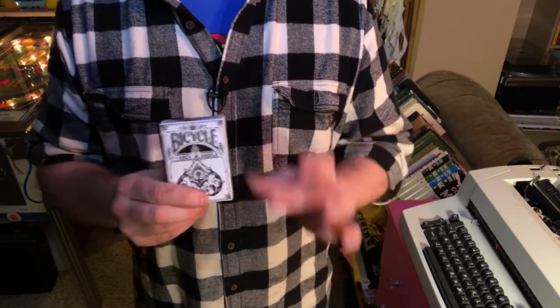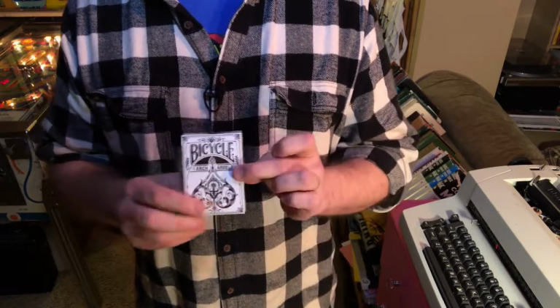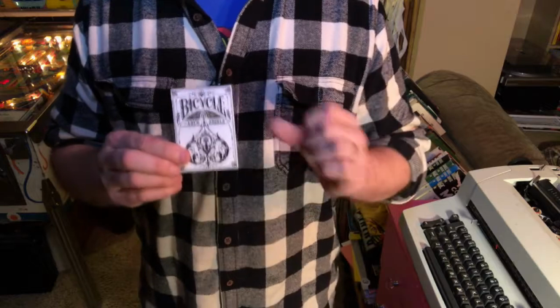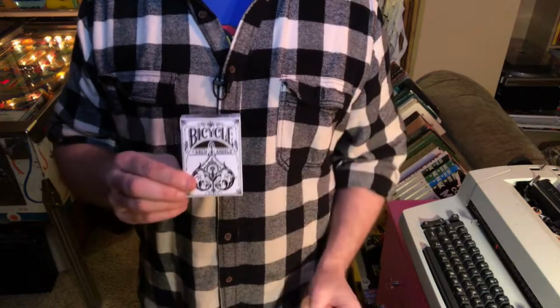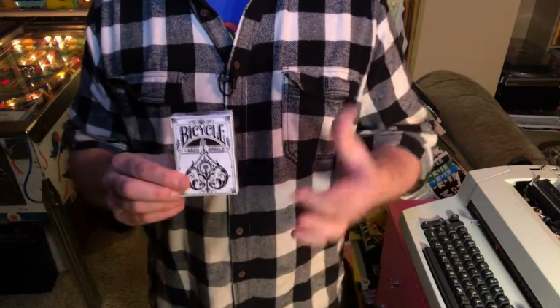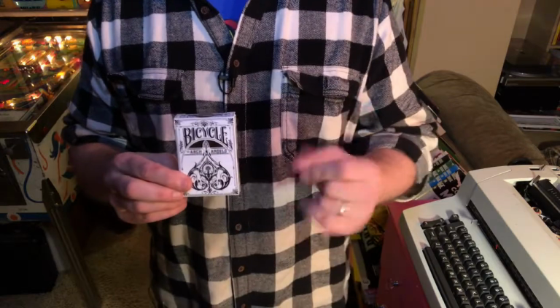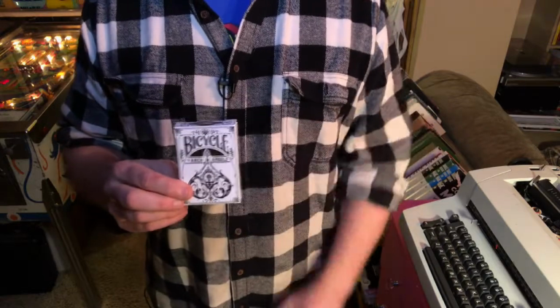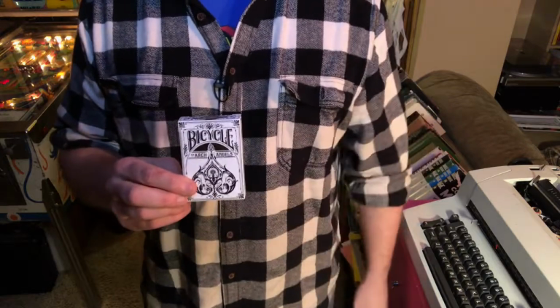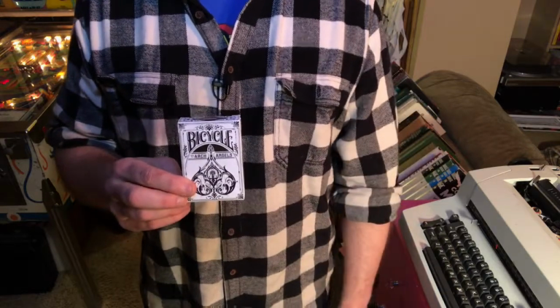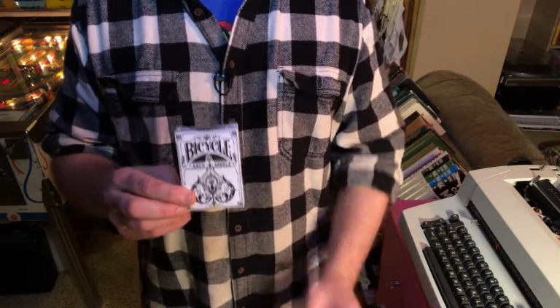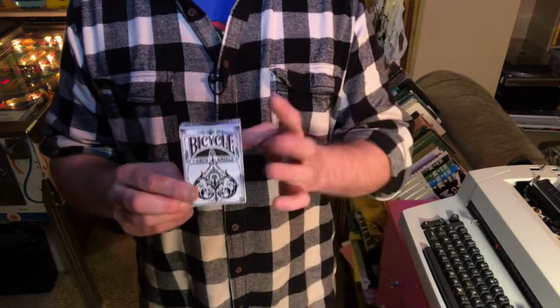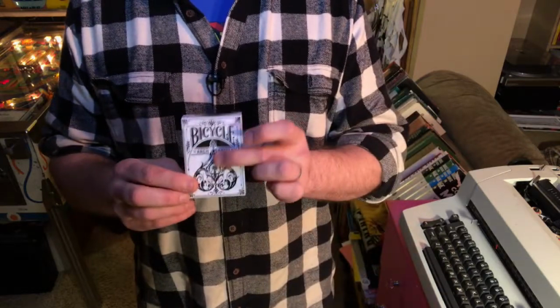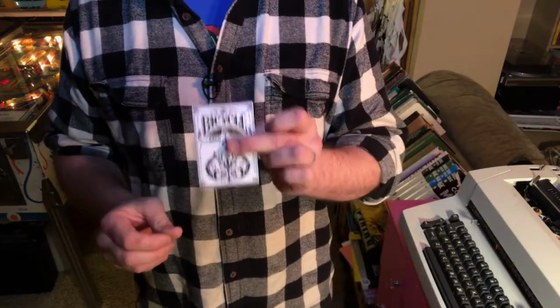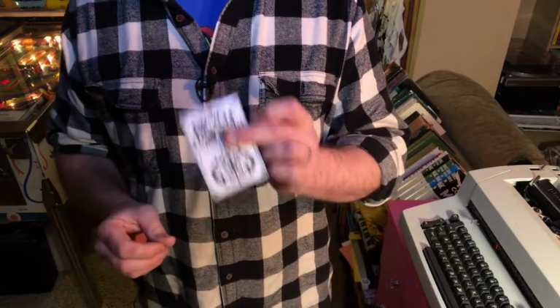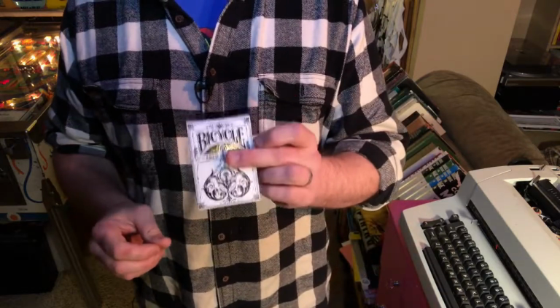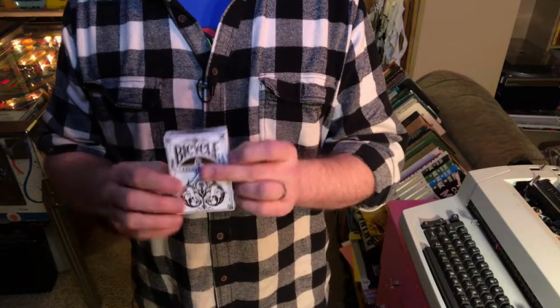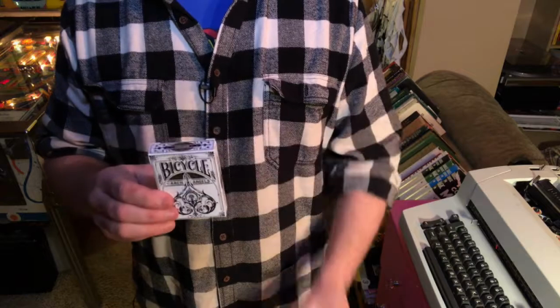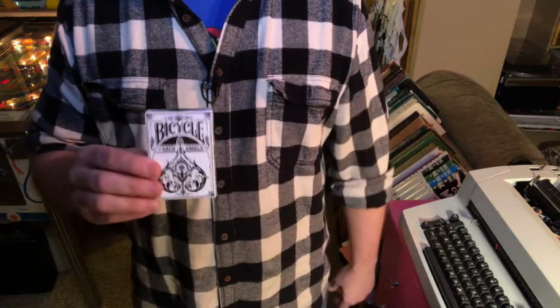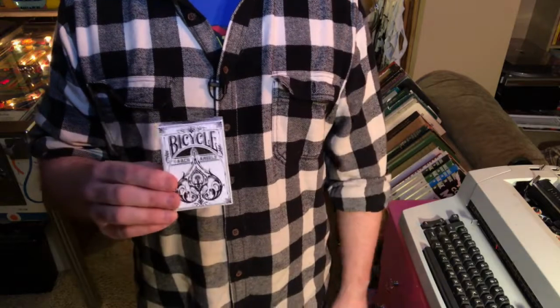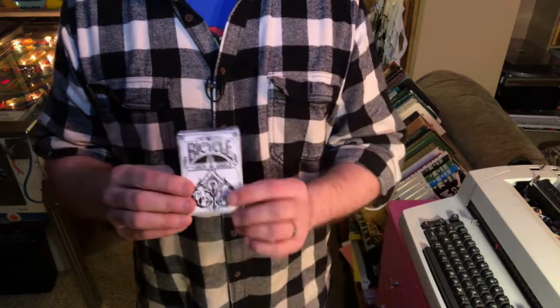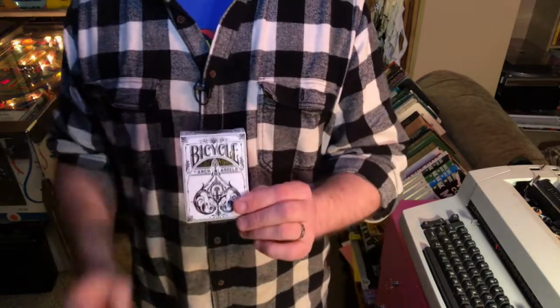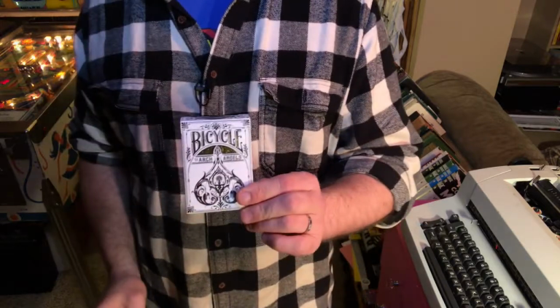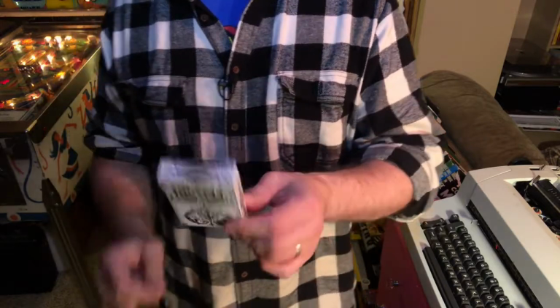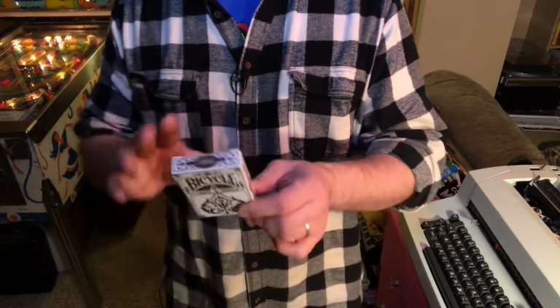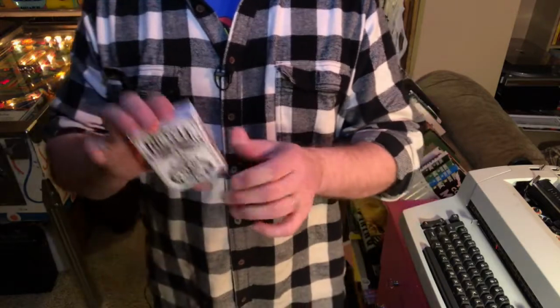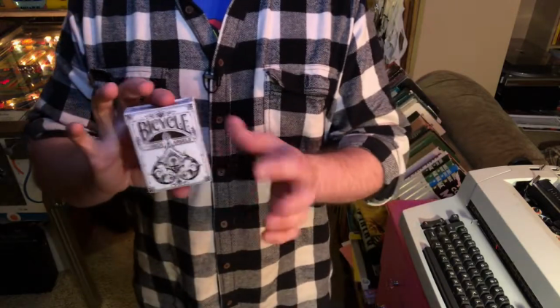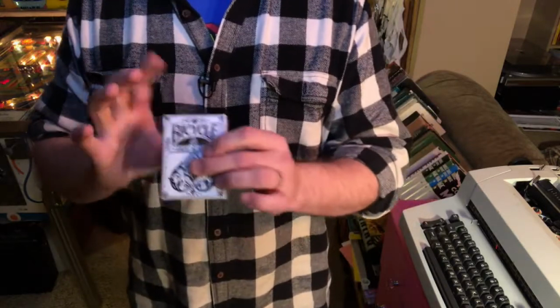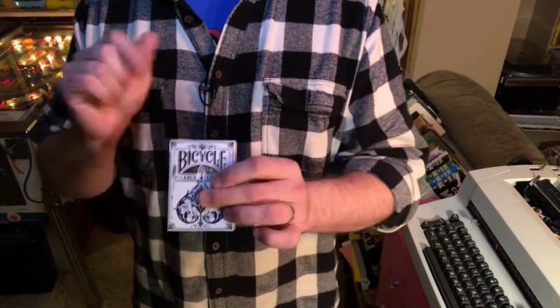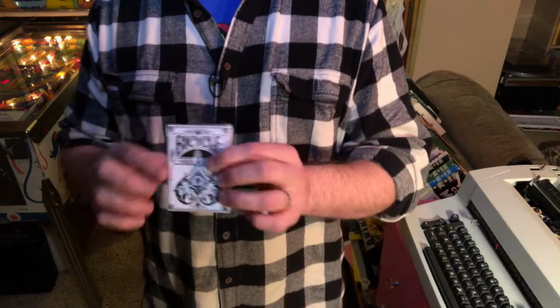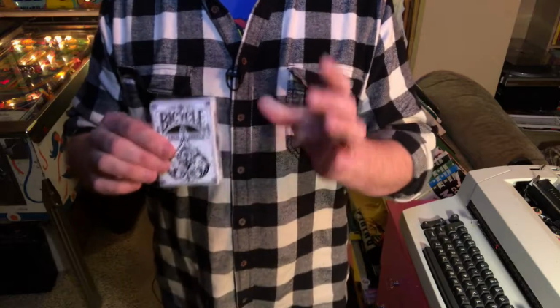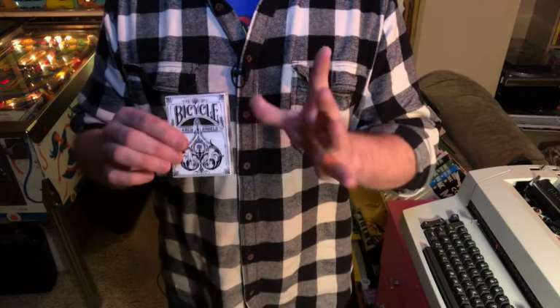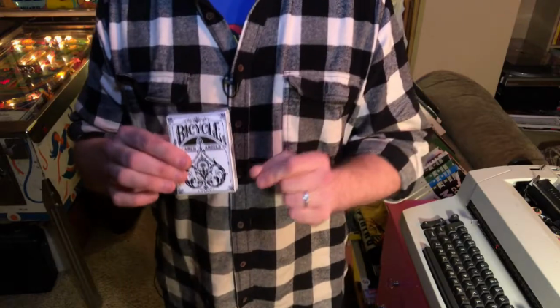I got this at Walgreens. Walgreens is a partner of Theory 11's and they are selling these cards as well. I got this deck for $5 — square on the nose. Awesome deal.